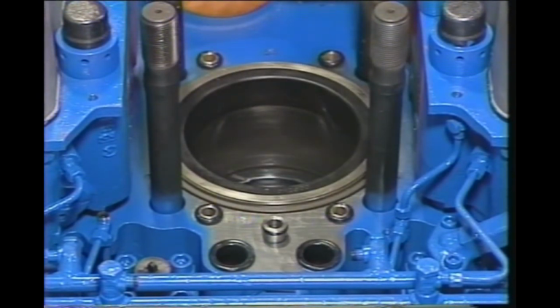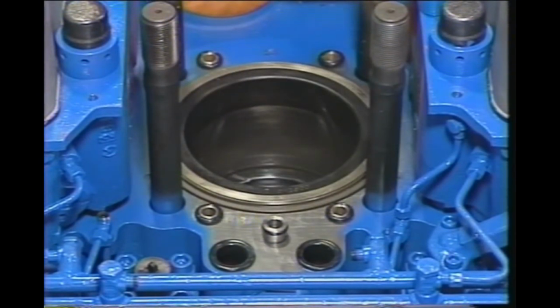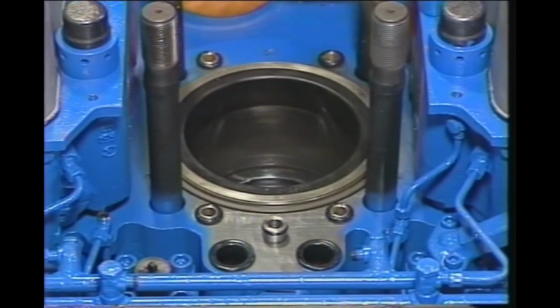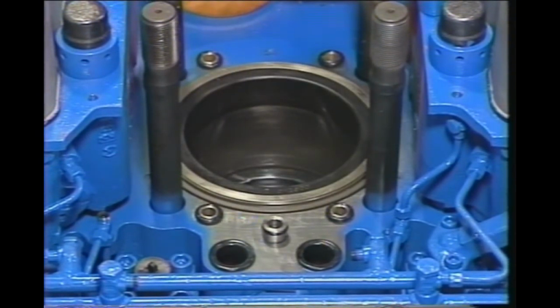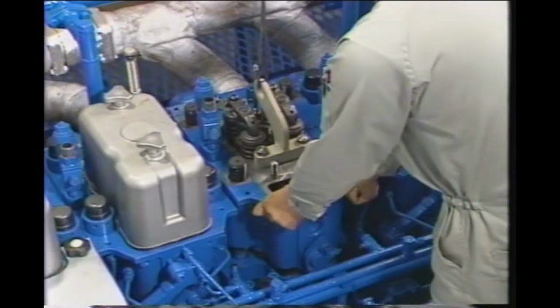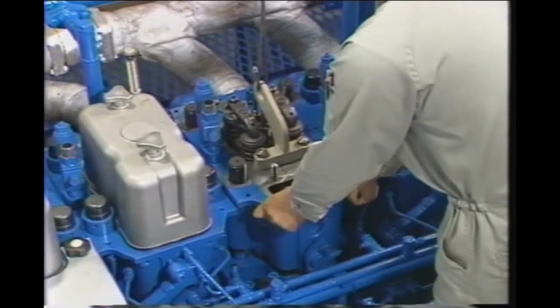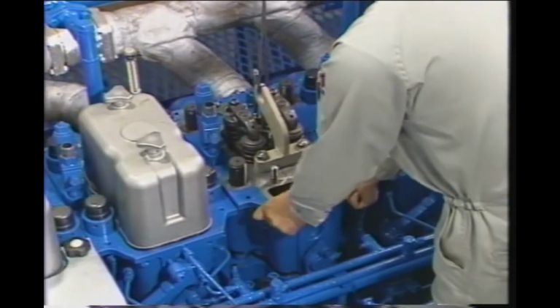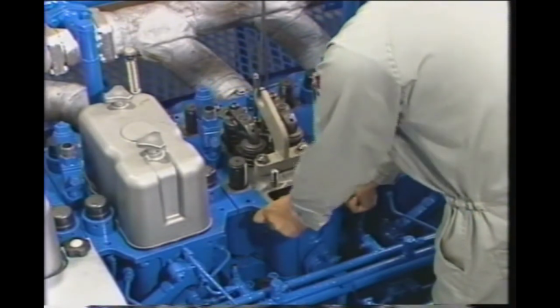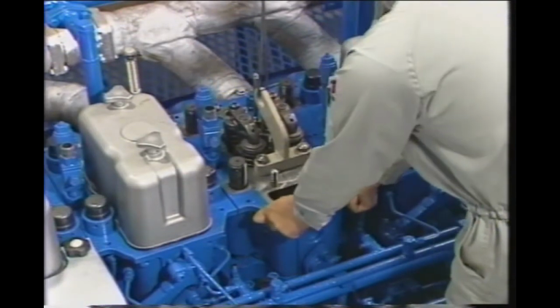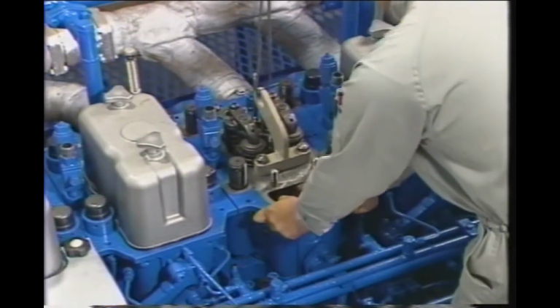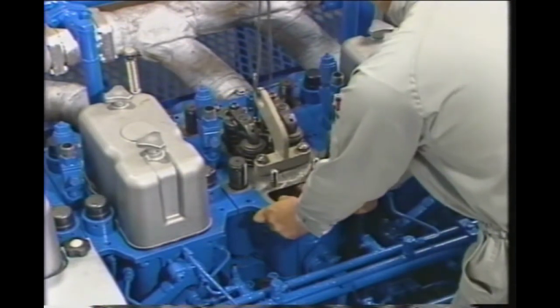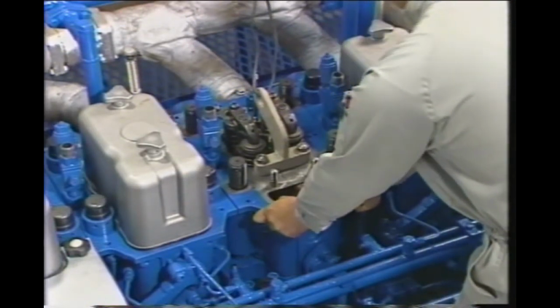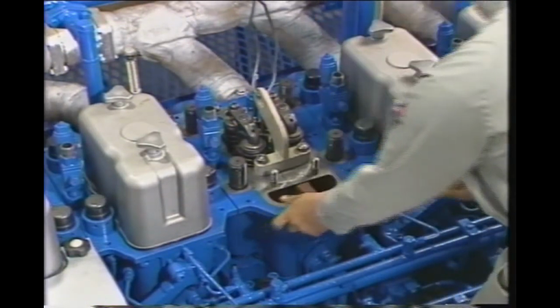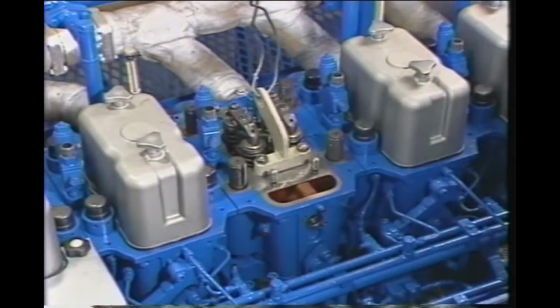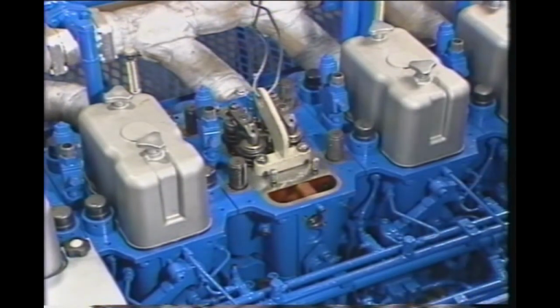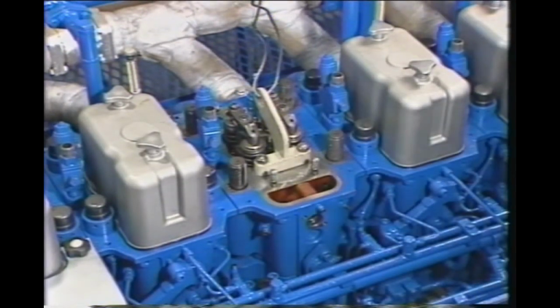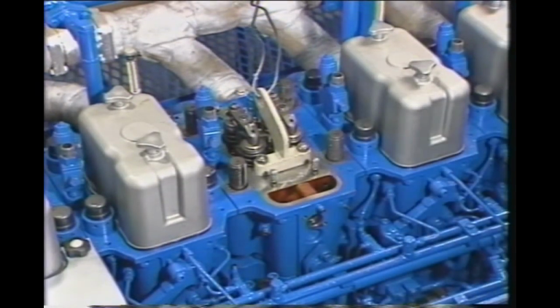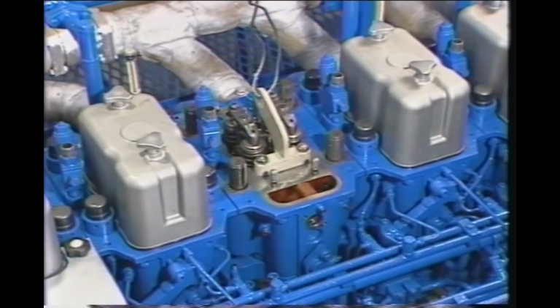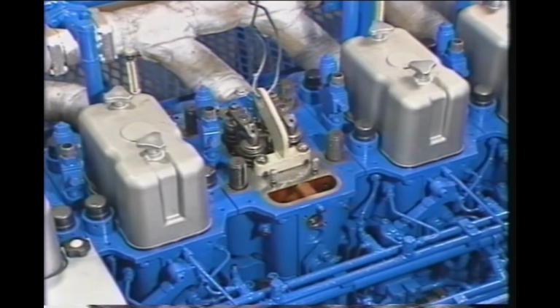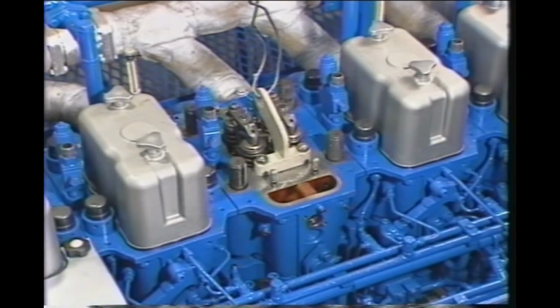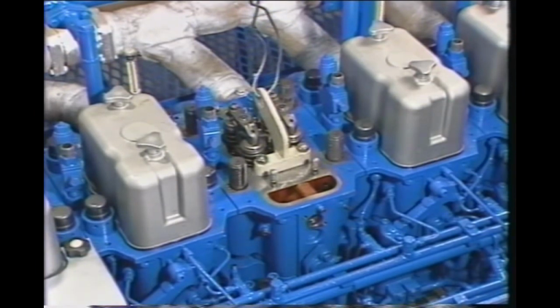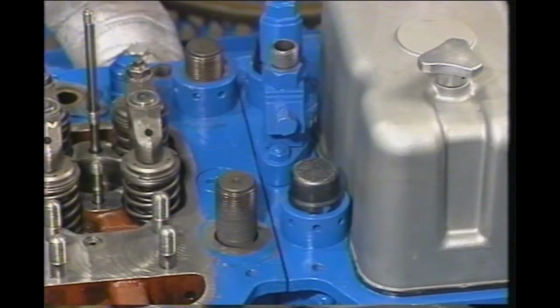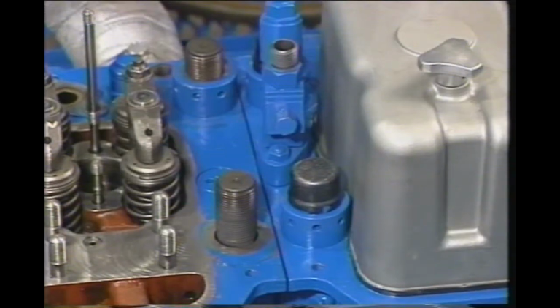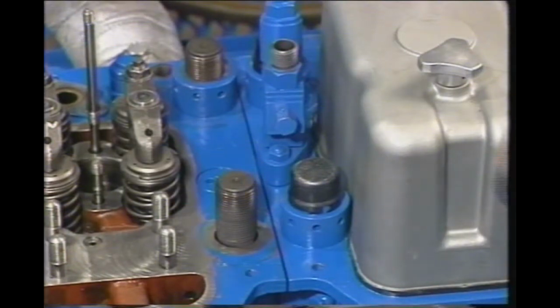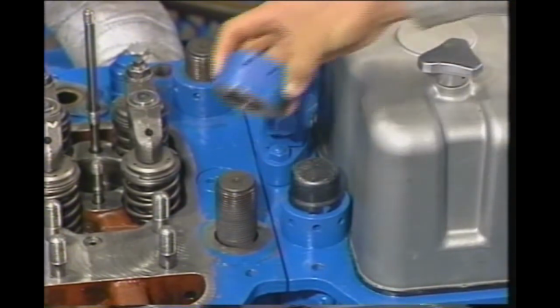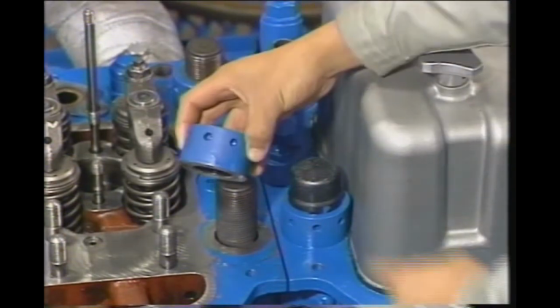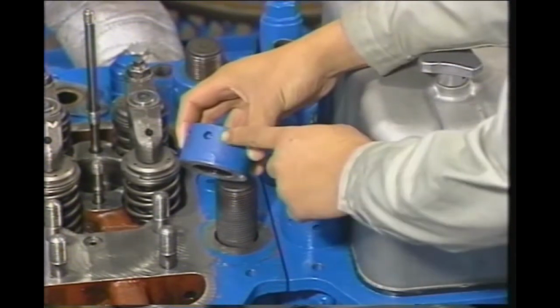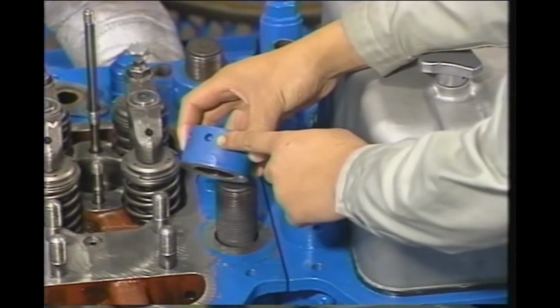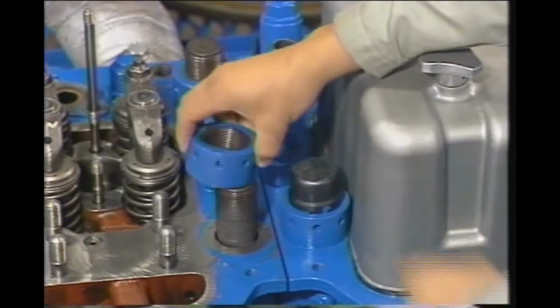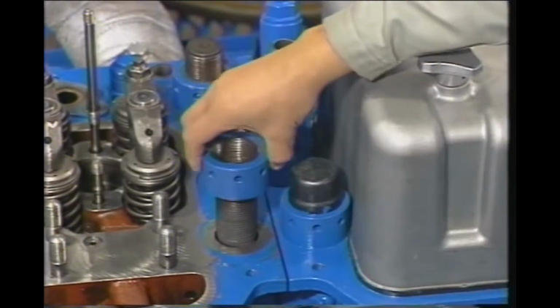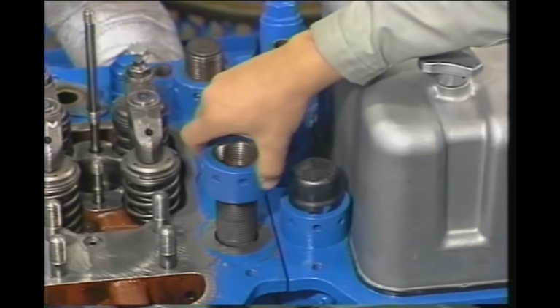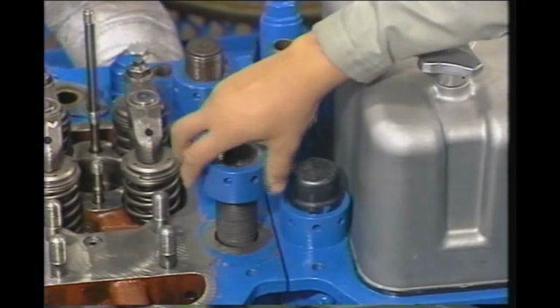Remove any extraneous substances from the cylinders before reattaching the cylinder head. Make sure the nuts face up.